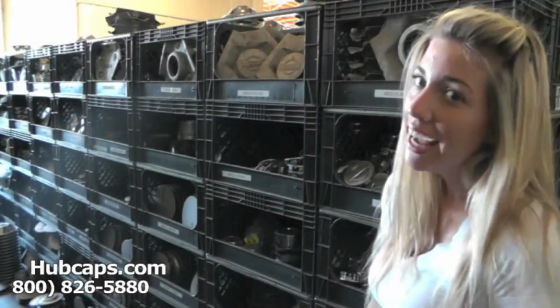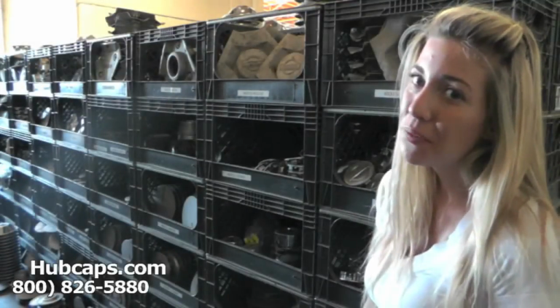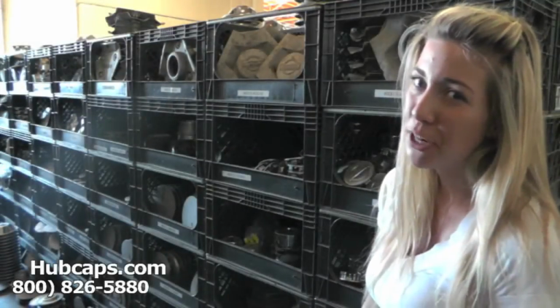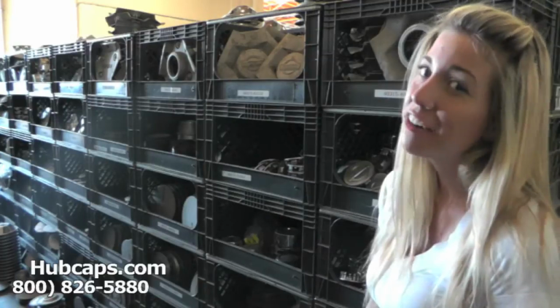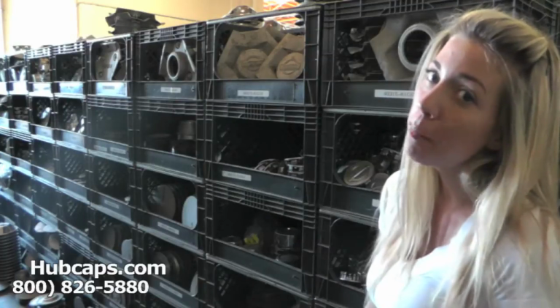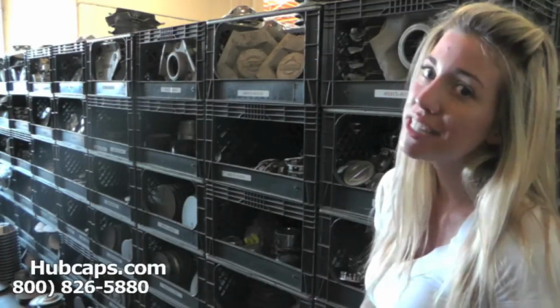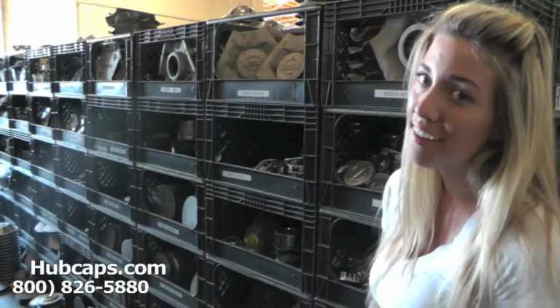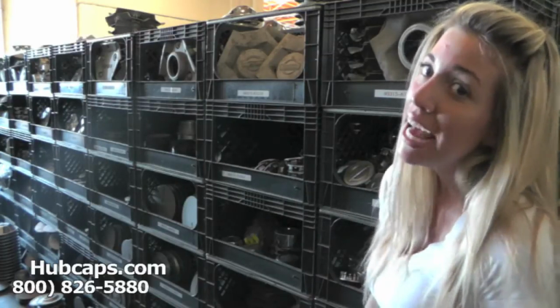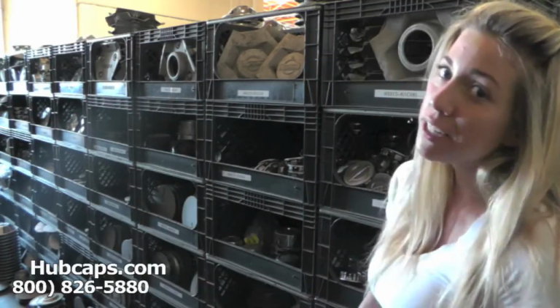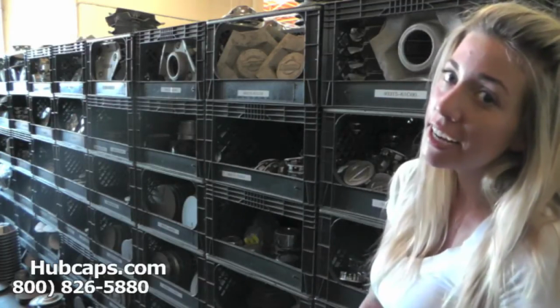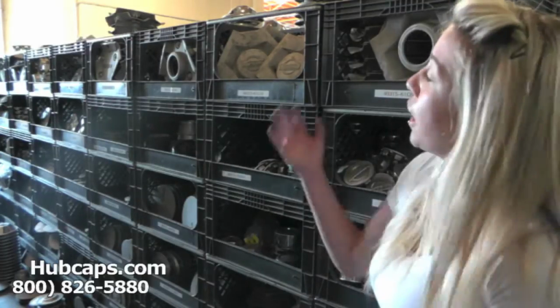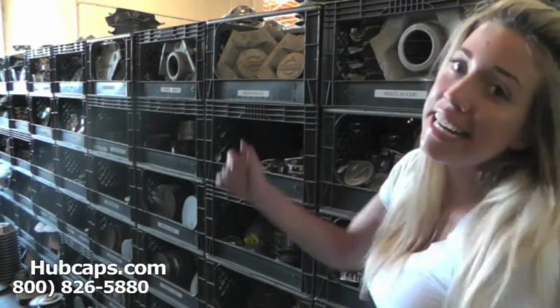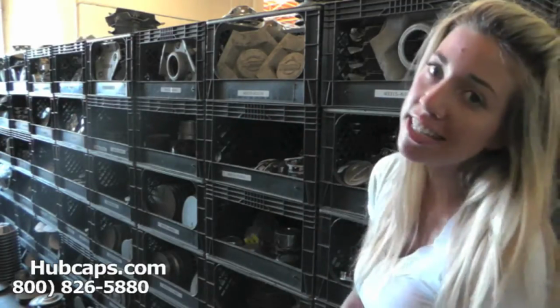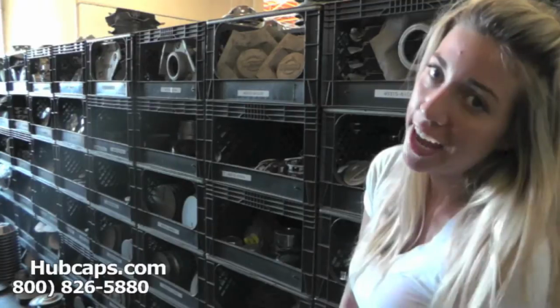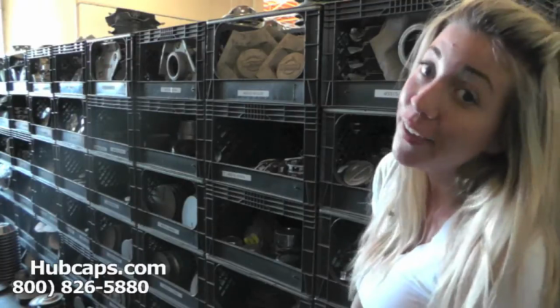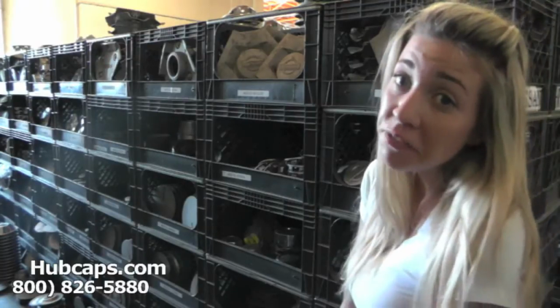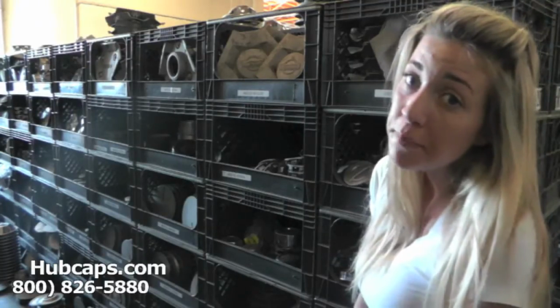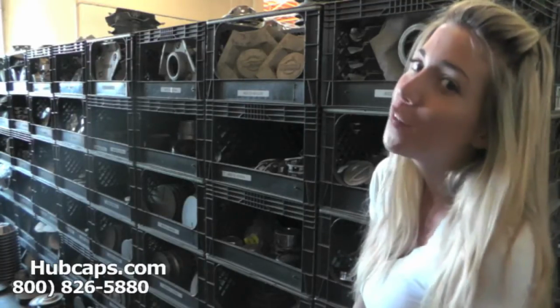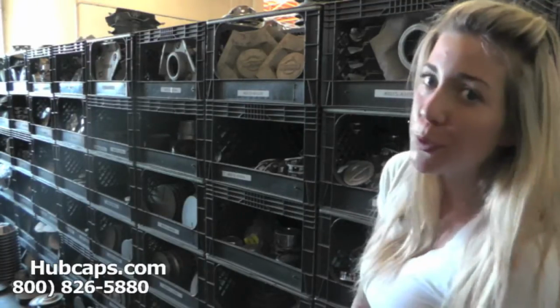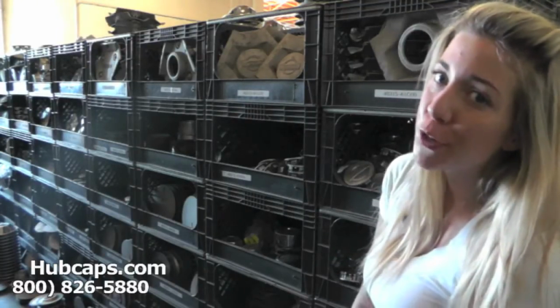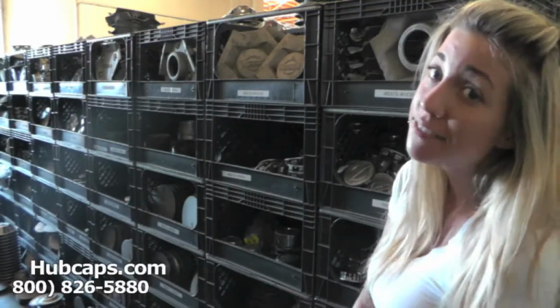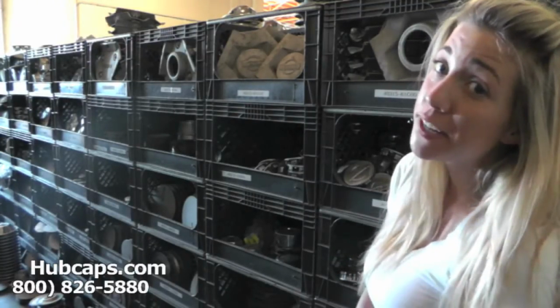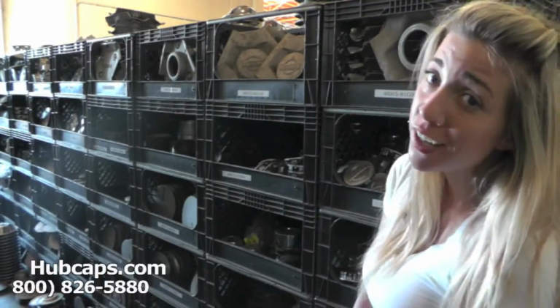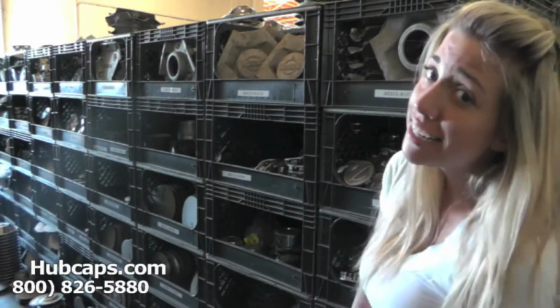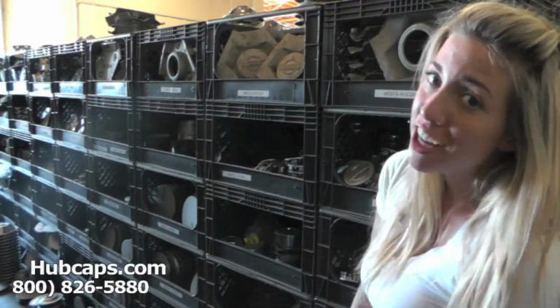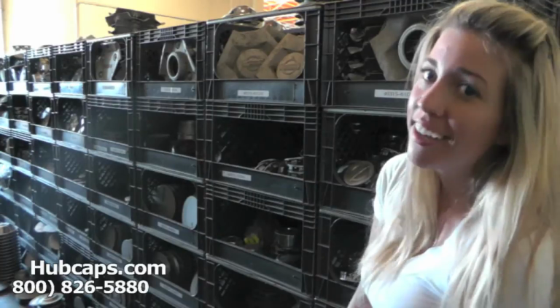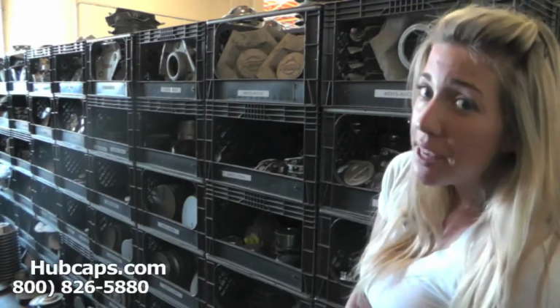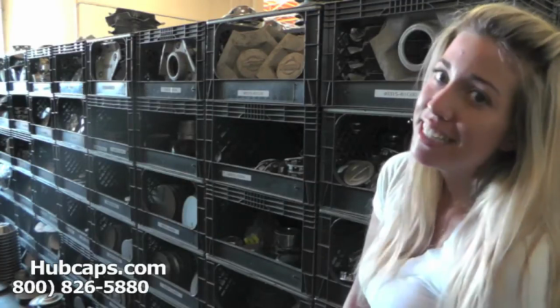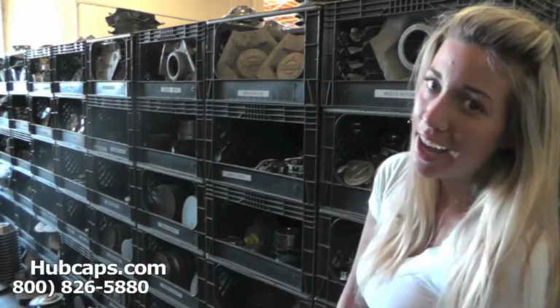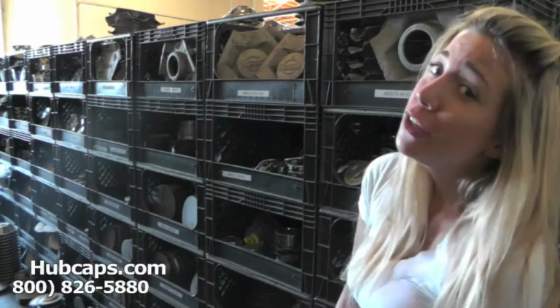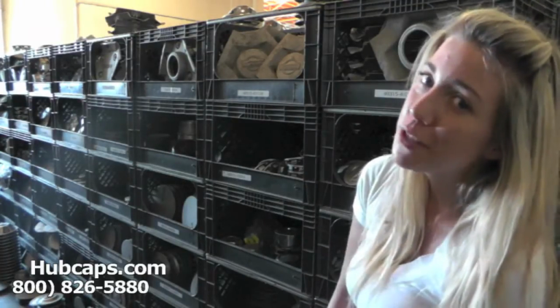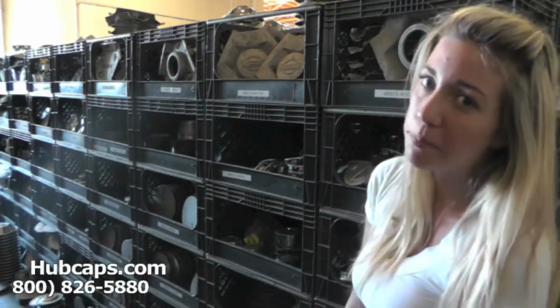Hey everyone, it's Brittany here from Hubcaps.com, and today we're standing here in our Nissan center cap aisle. This video was made for all of you searching for used factory original Nissan Frontier hubcaps and center caps. You came to the right spot.